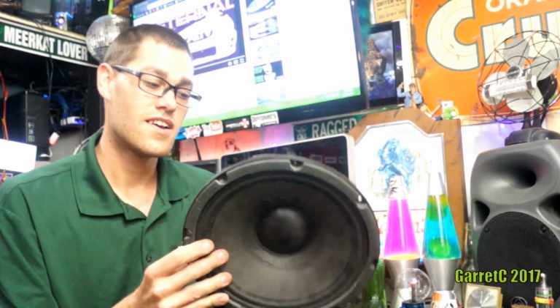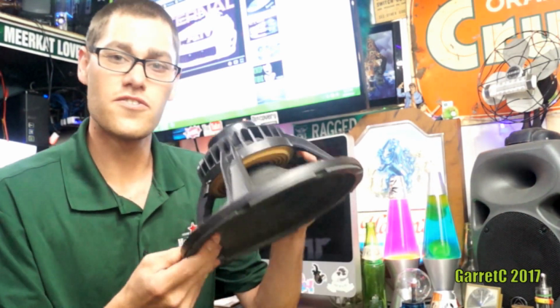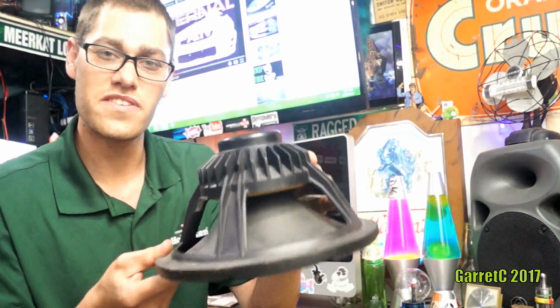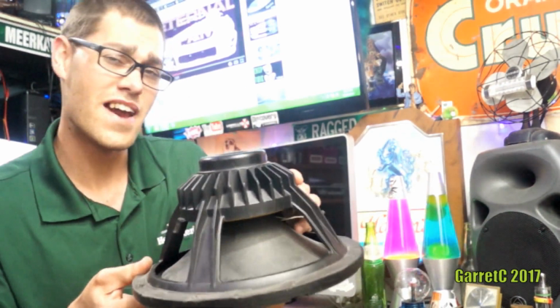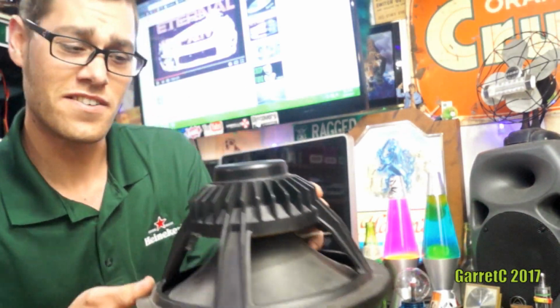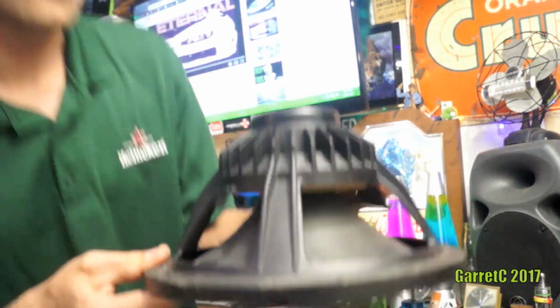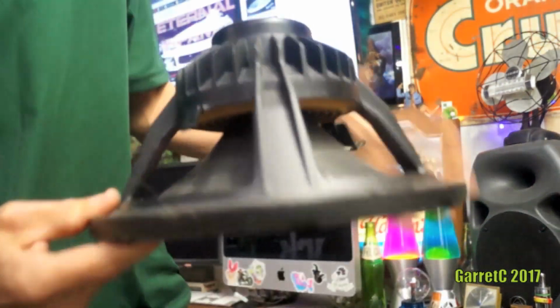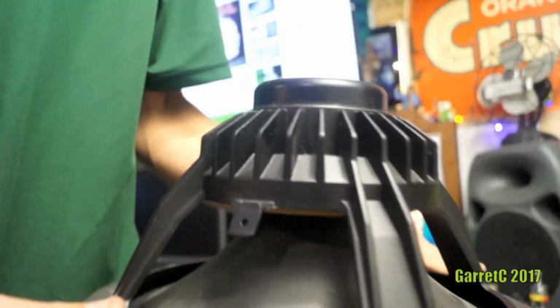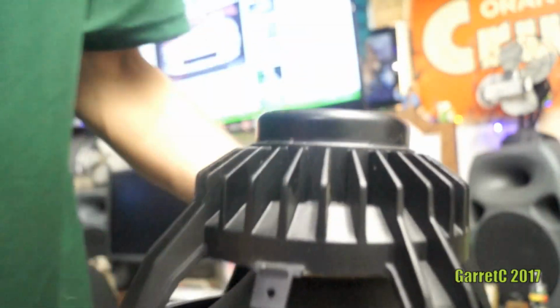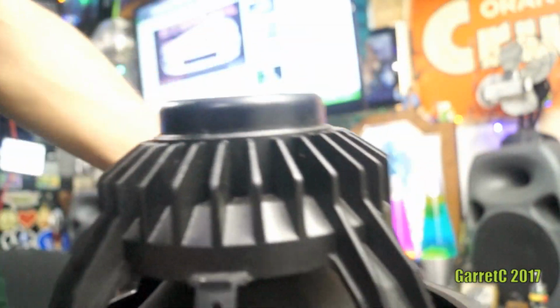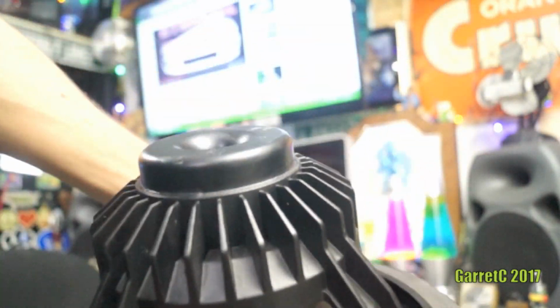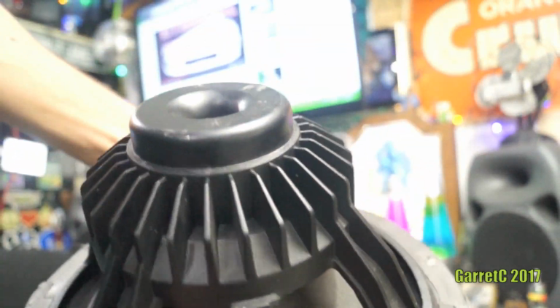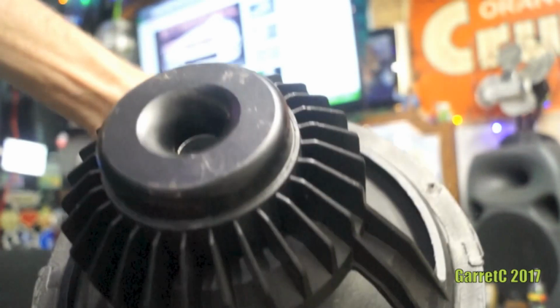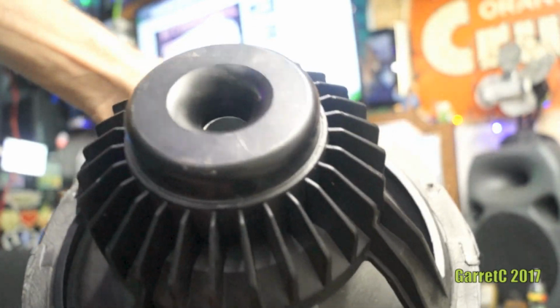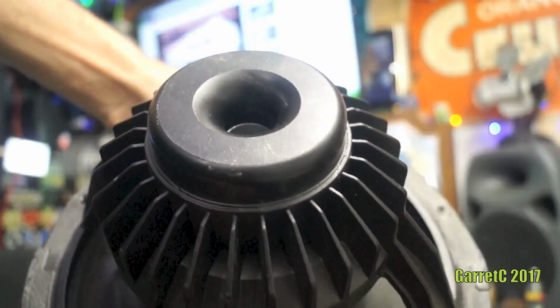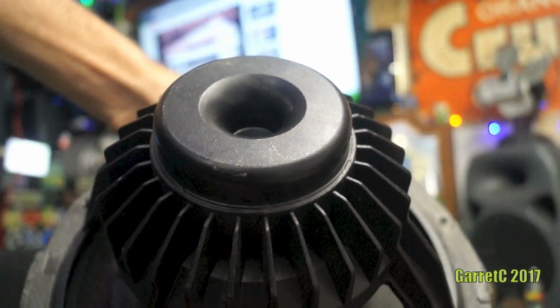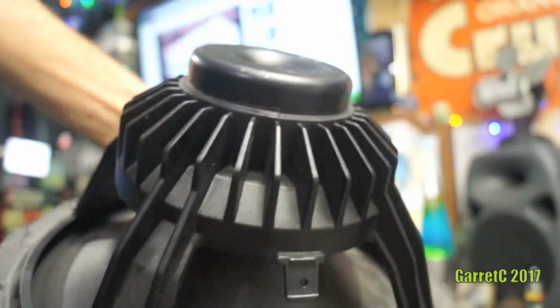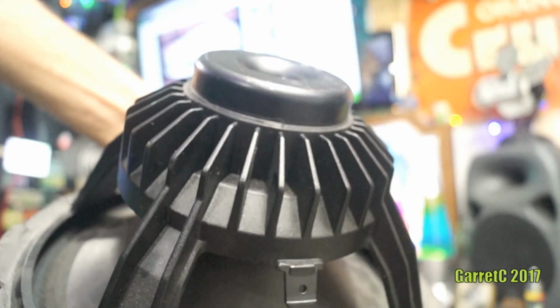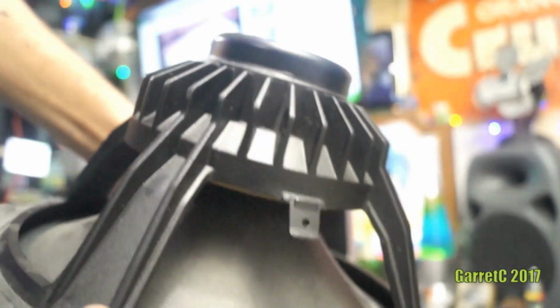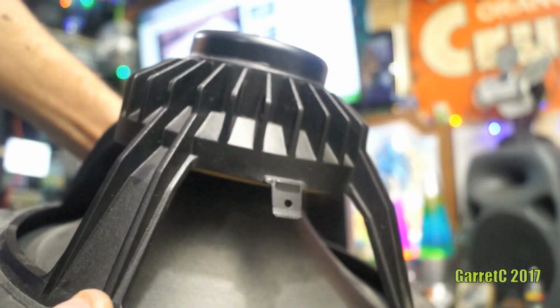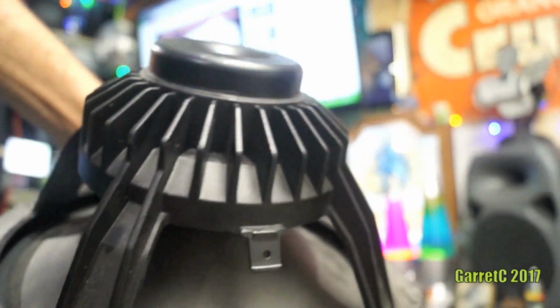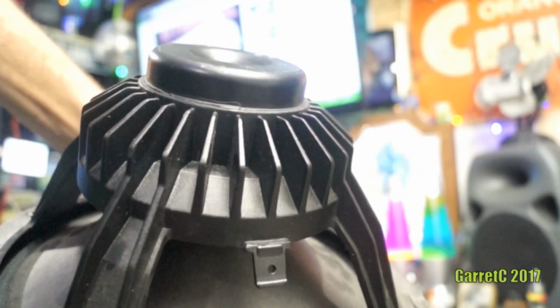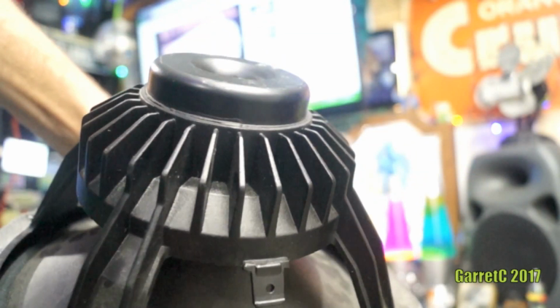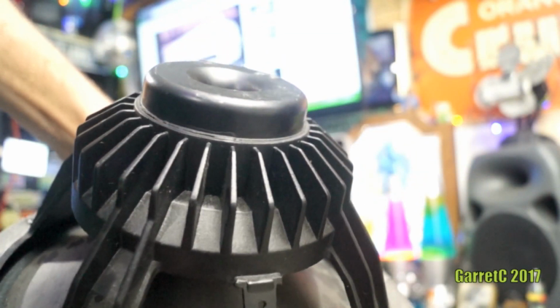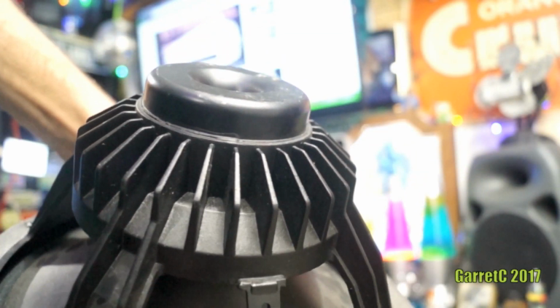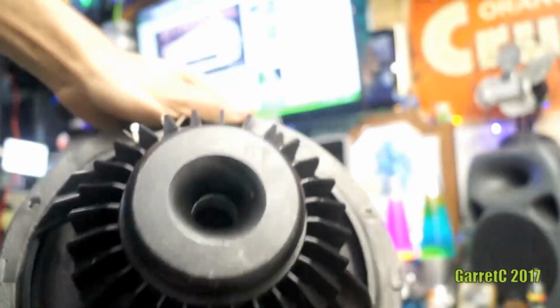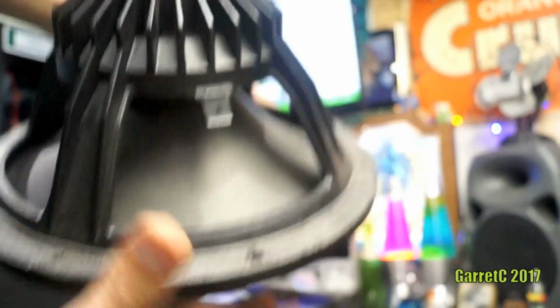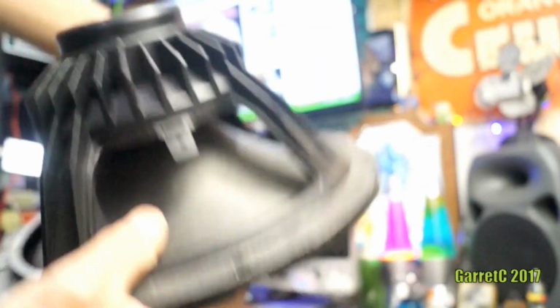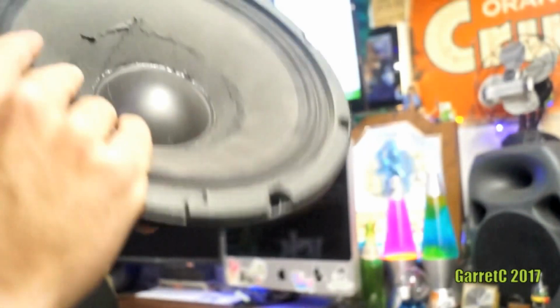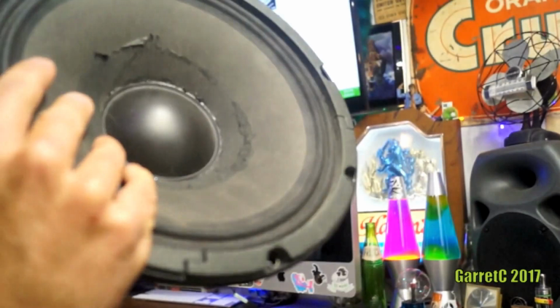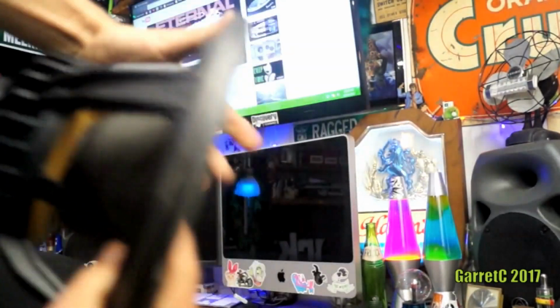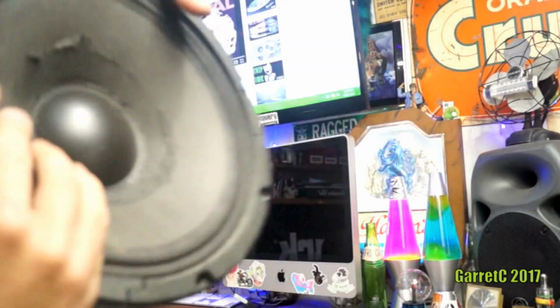You'll notice the magnet looks a little crazy on this guy. That is what they call a neo-magnet, so you get a lot less size, a lot more power, a lot more lightweight design.